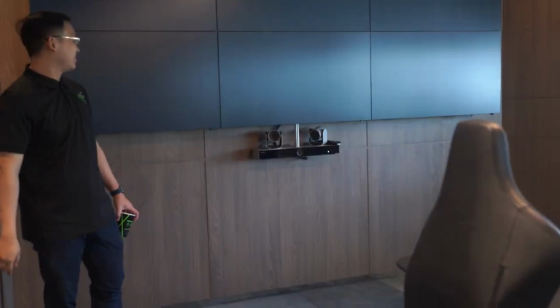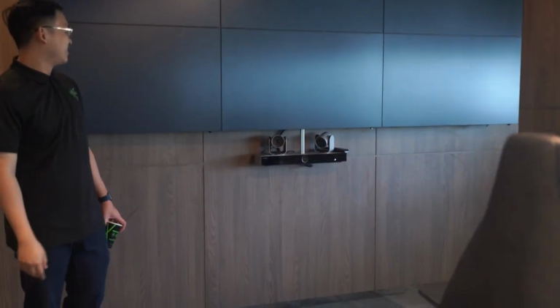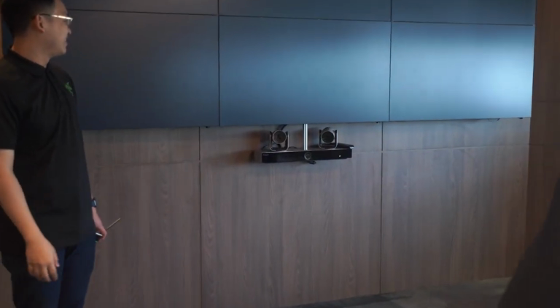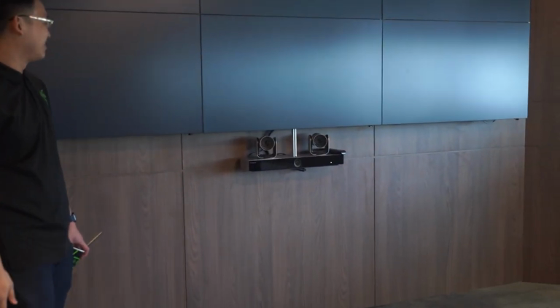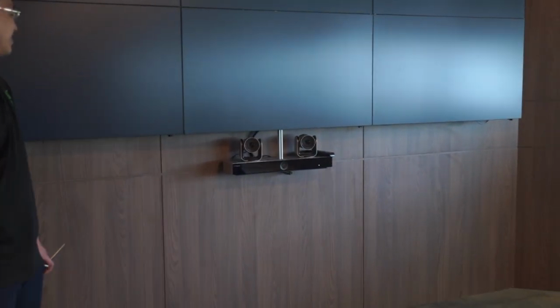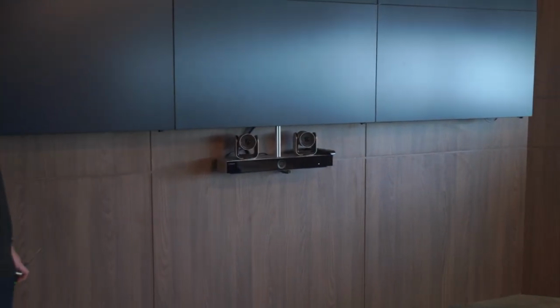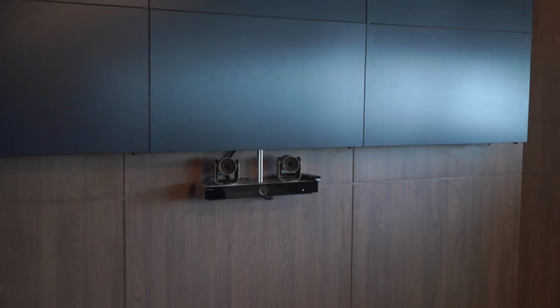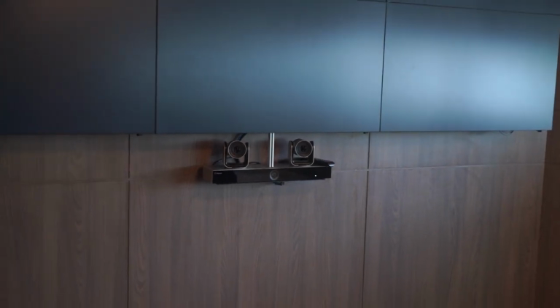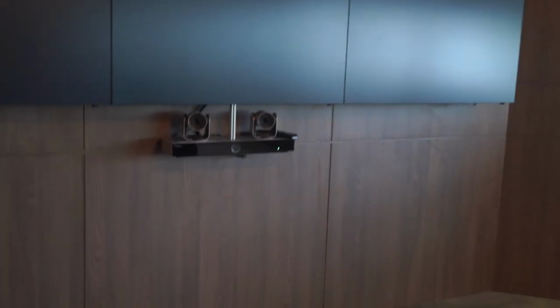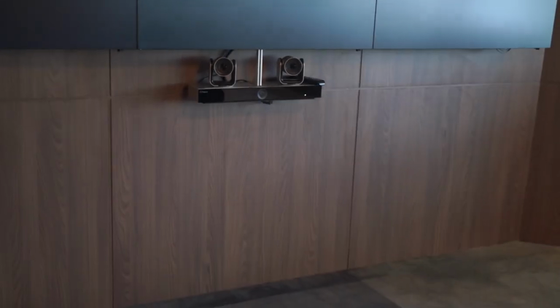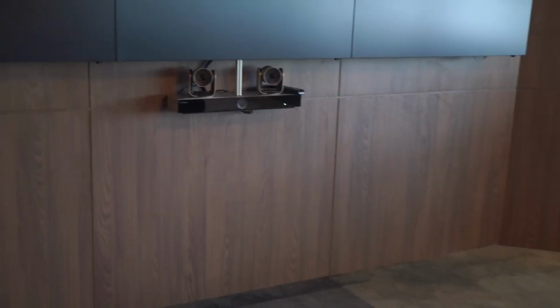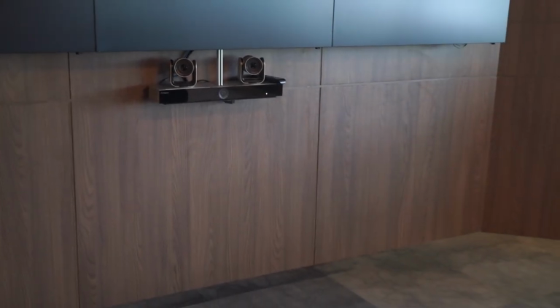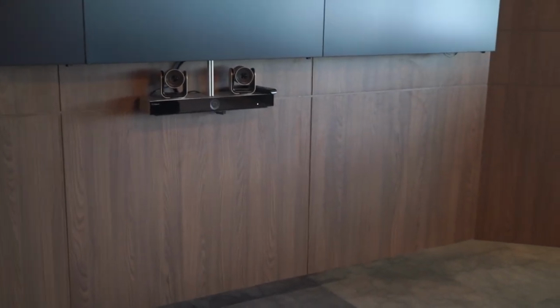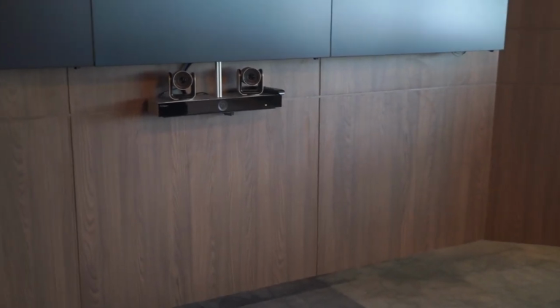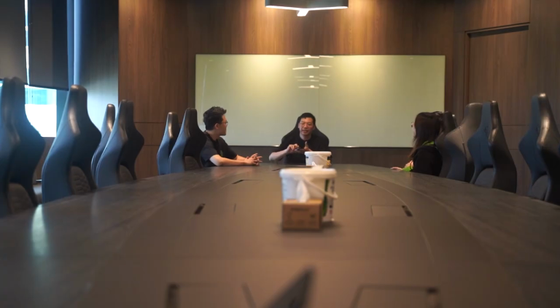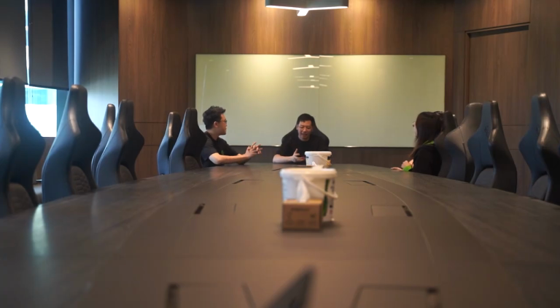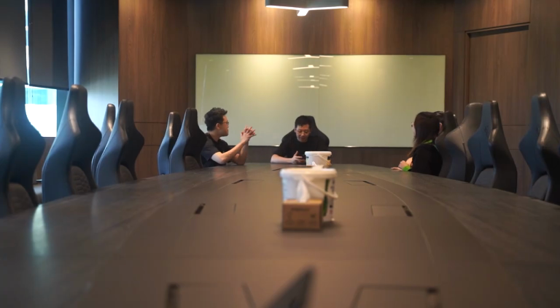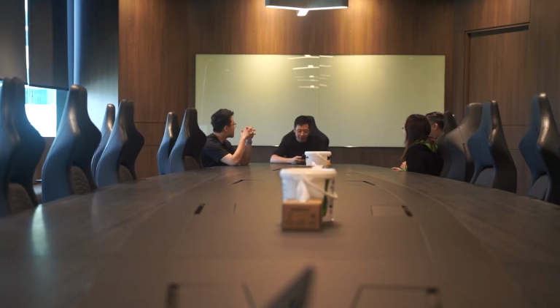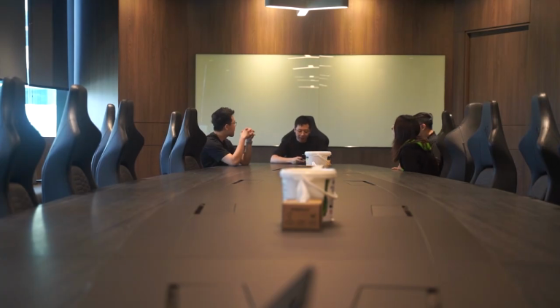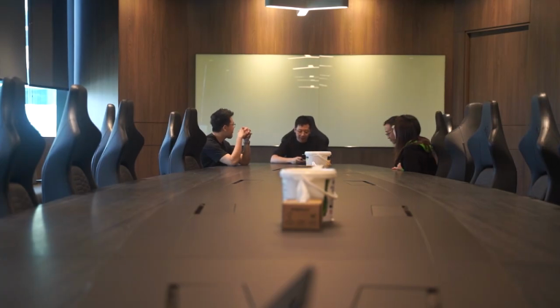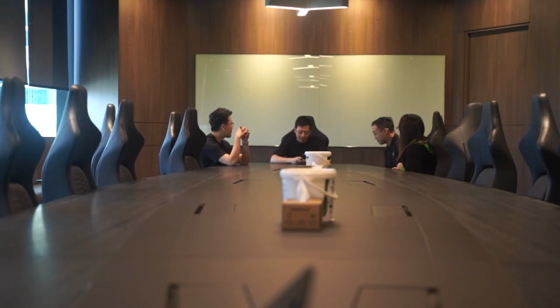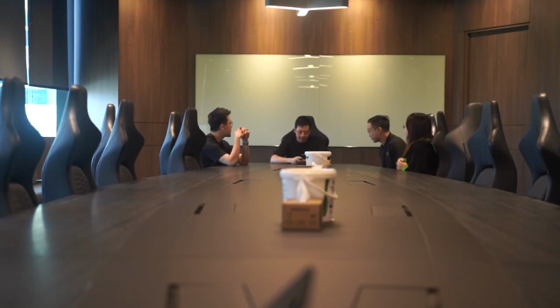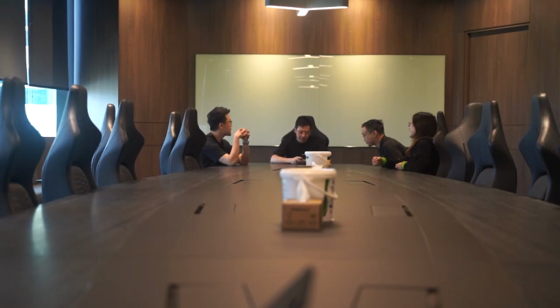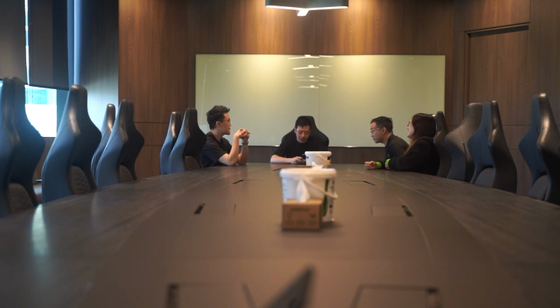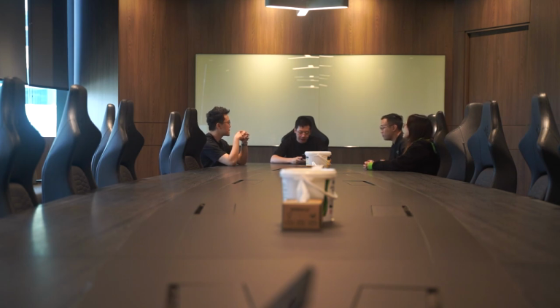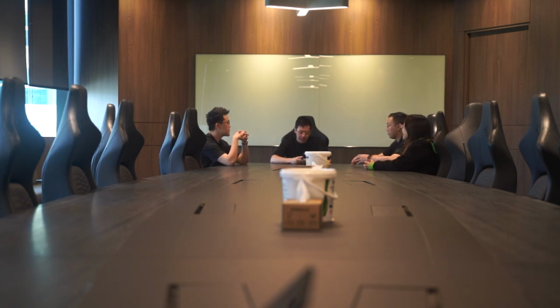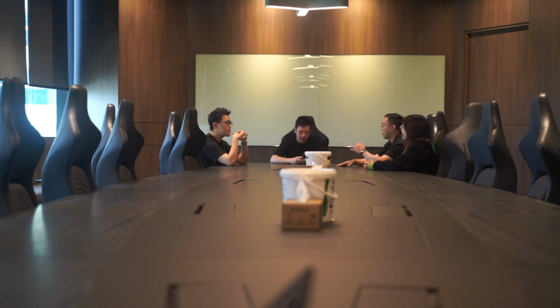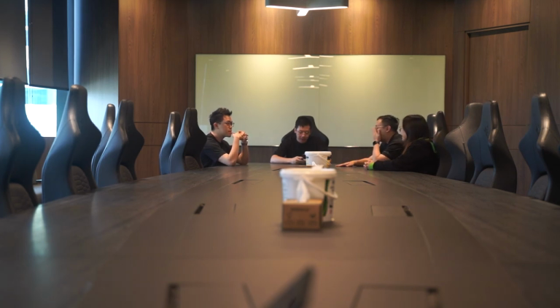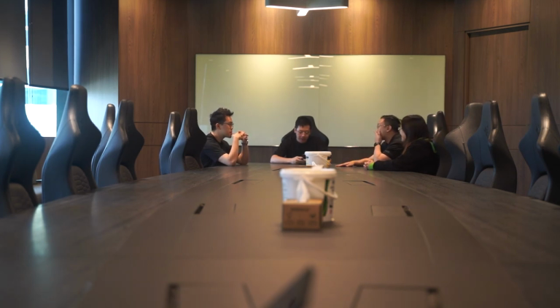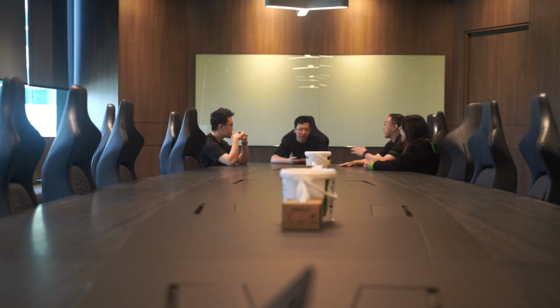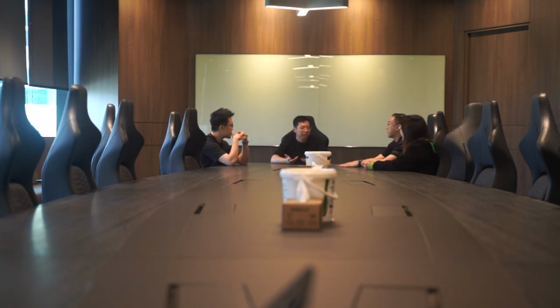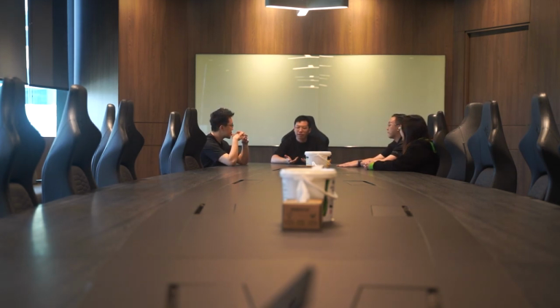I'm the one talking — look at me! Now with that much technology in a room, you'd probably think they only hold the most important meetings here. Do you guys want to play Among Us?